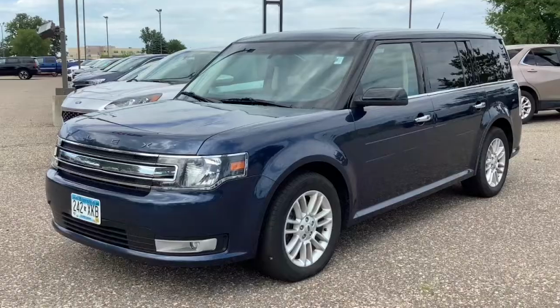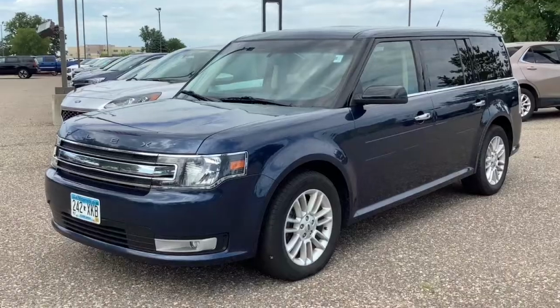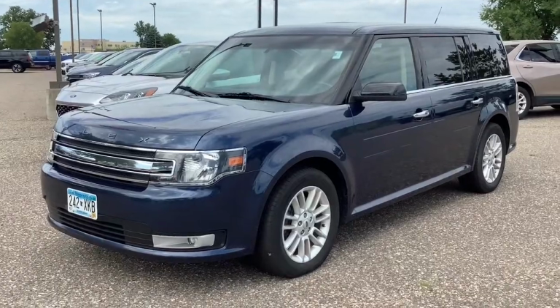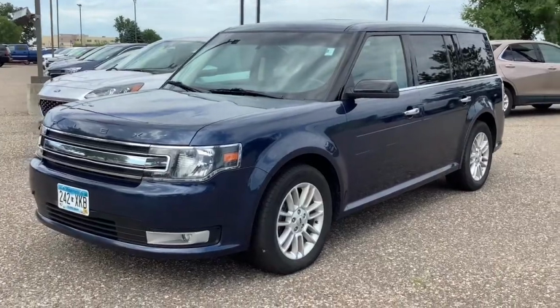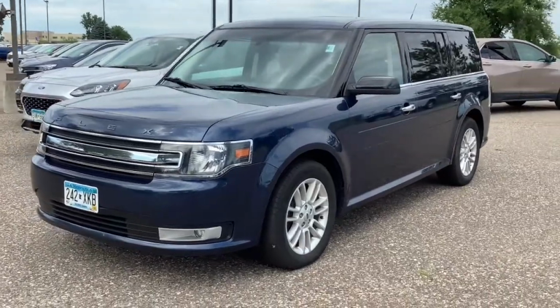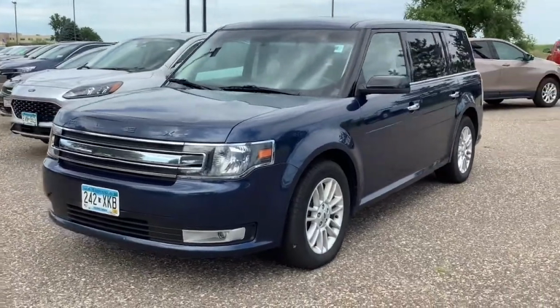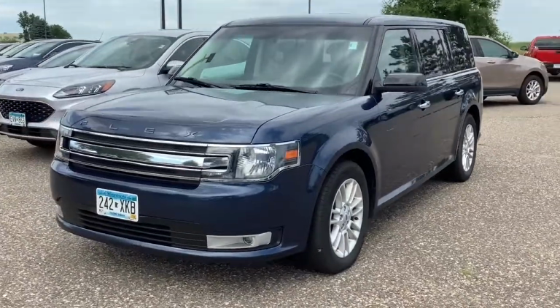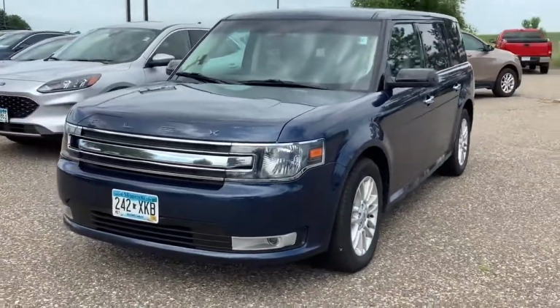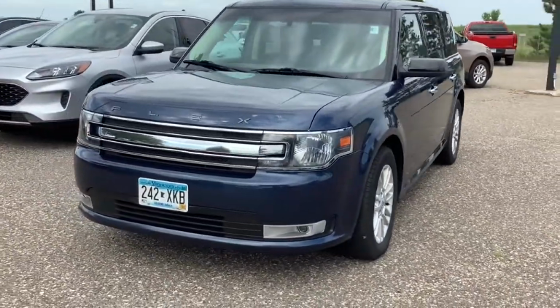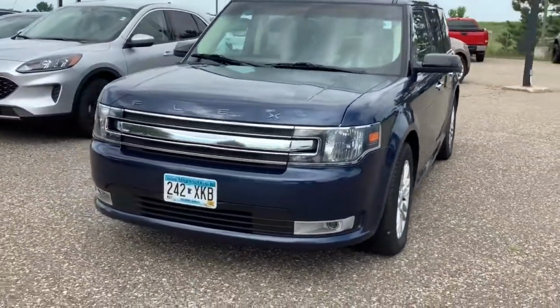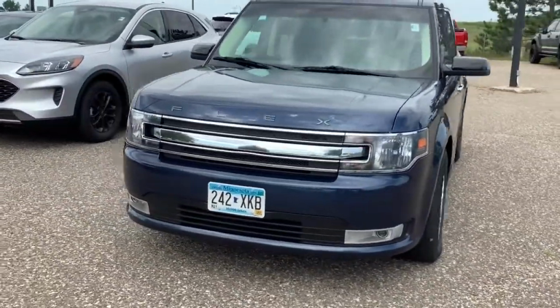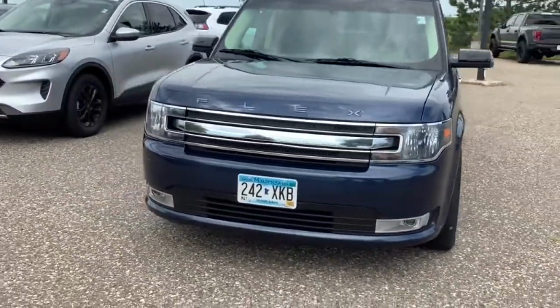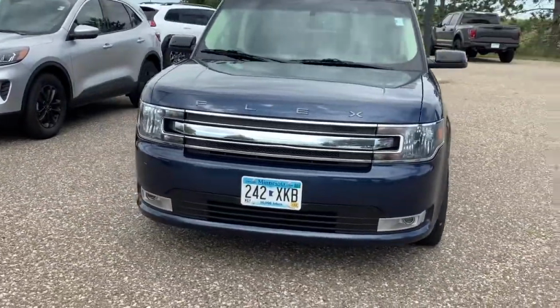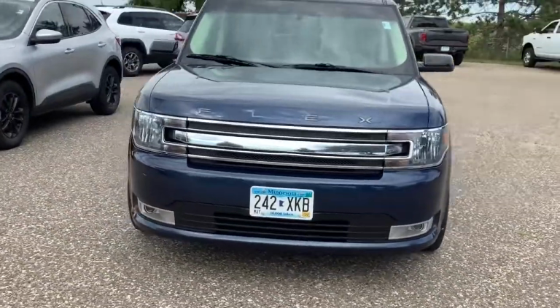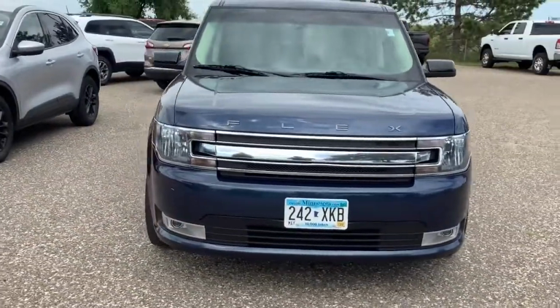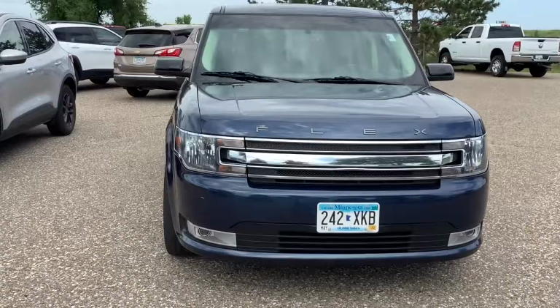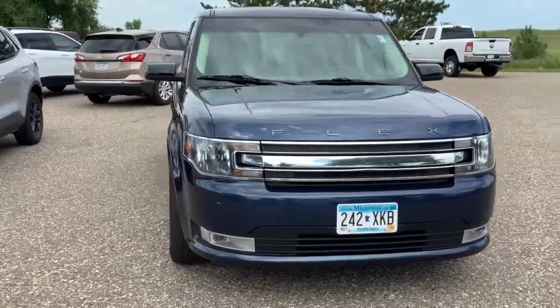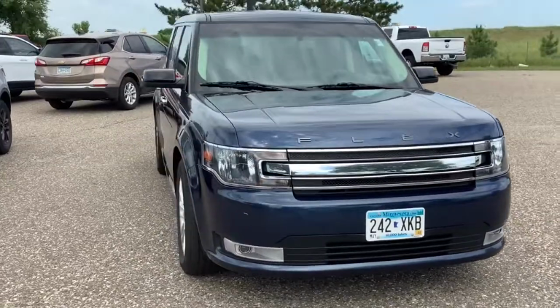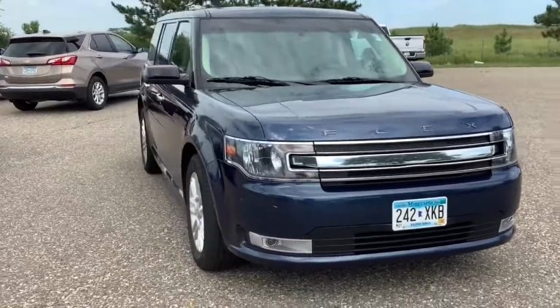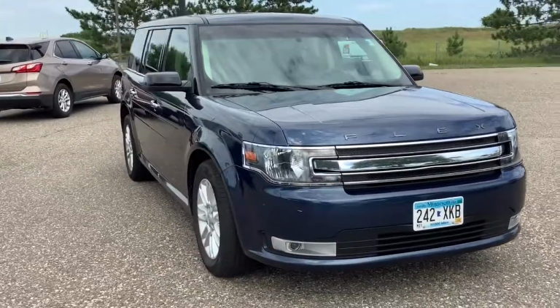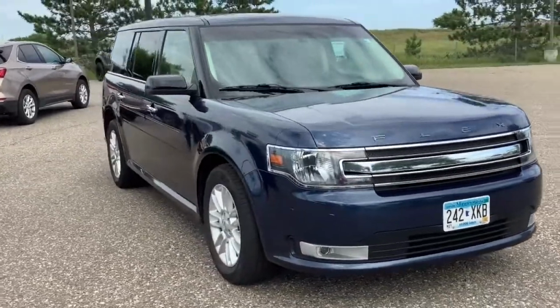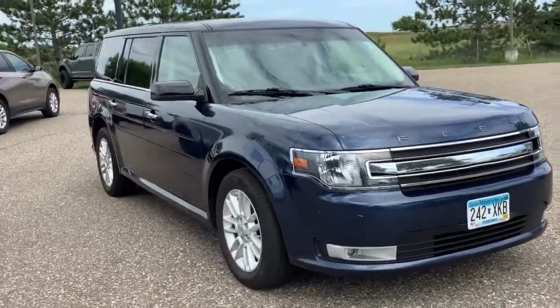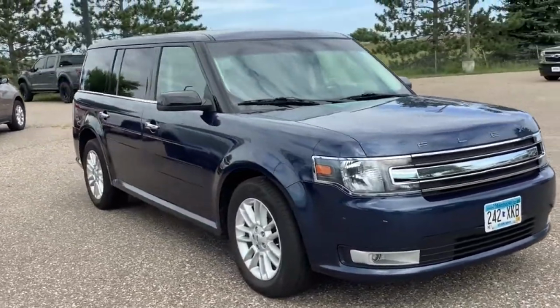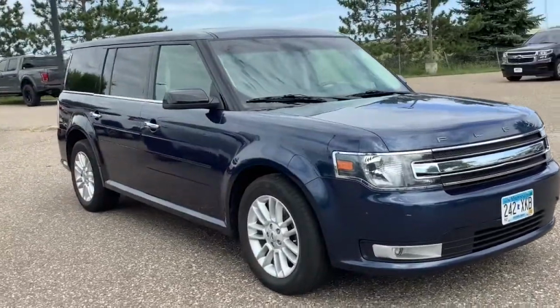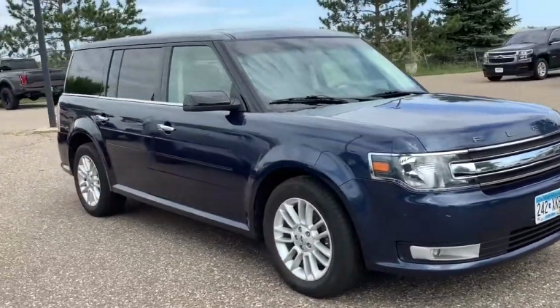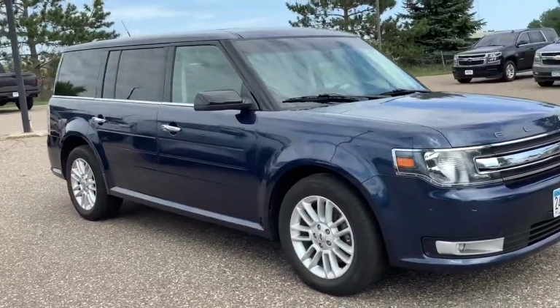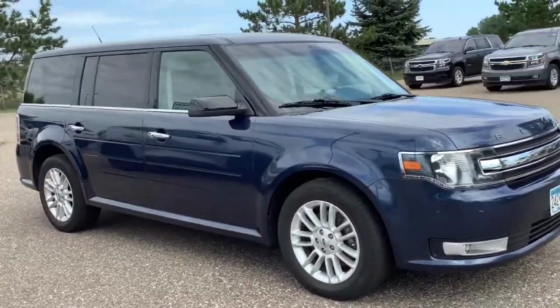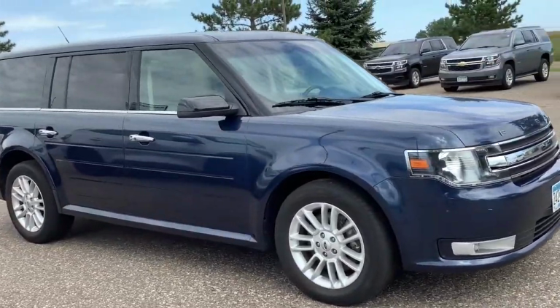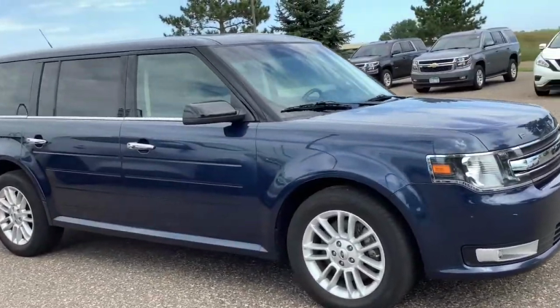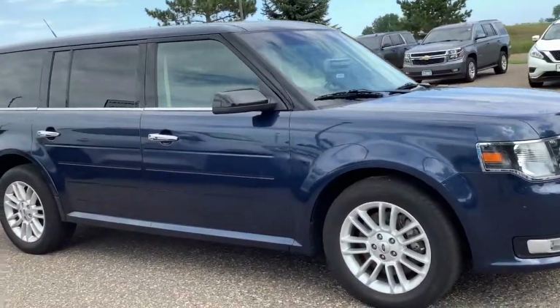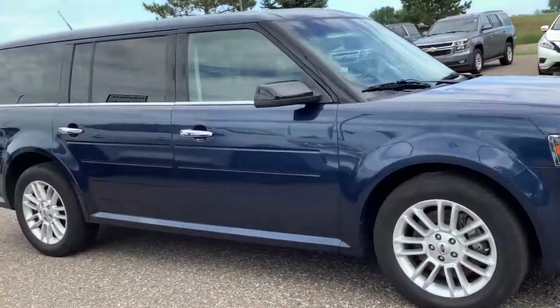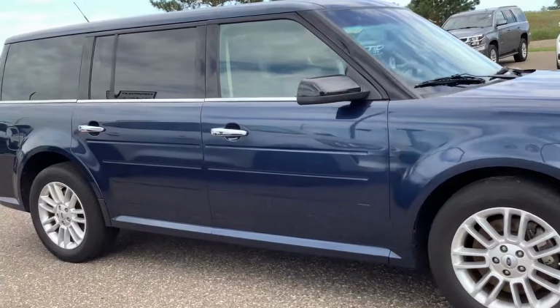Get acquainted with the 2017 Ford Flex. This vehicle still has fewer than 90,000 miles on the clock, so it won't last long. Here's a Ford Flex,